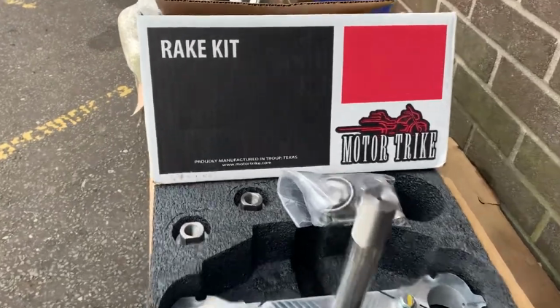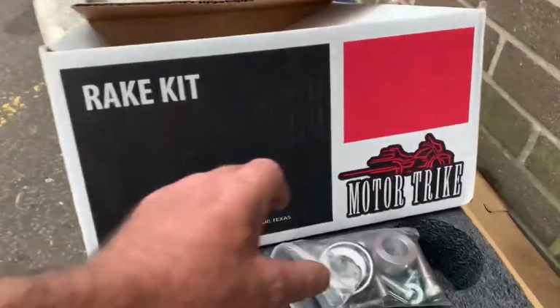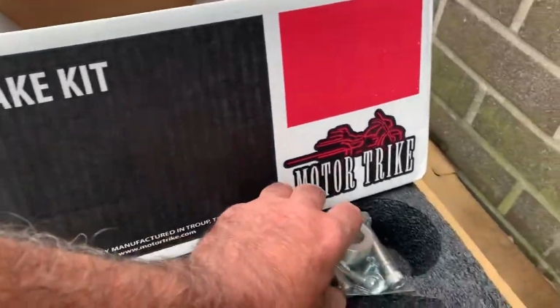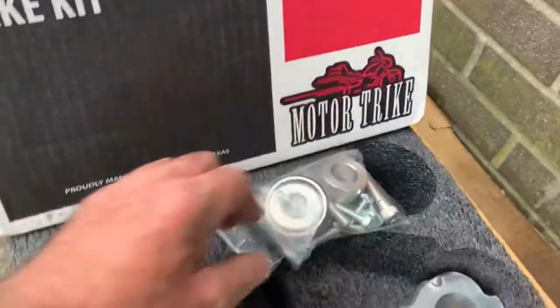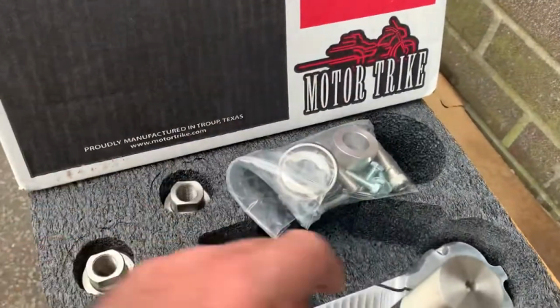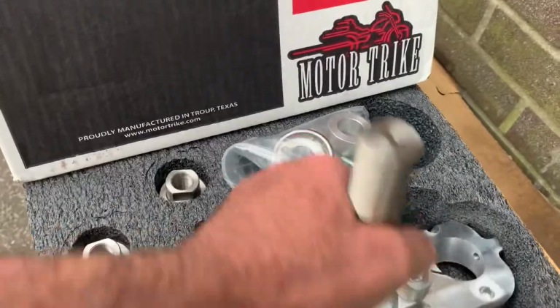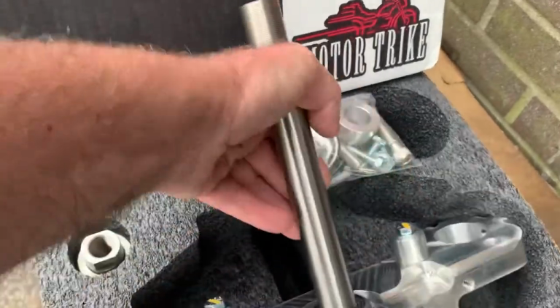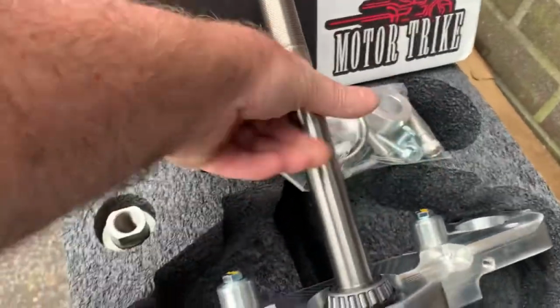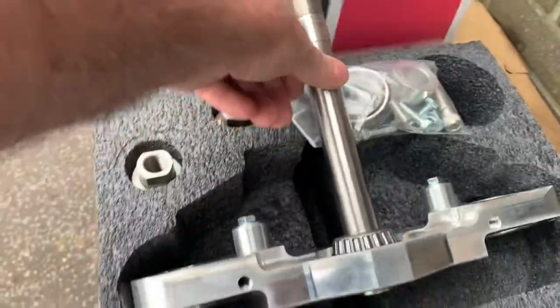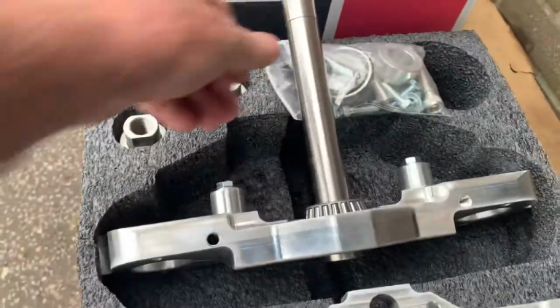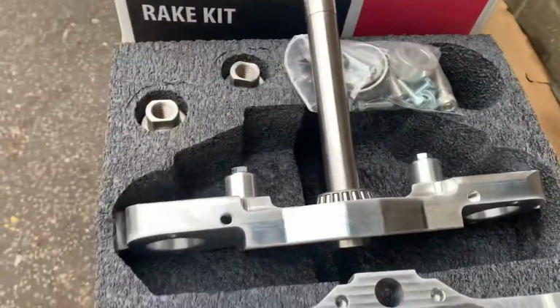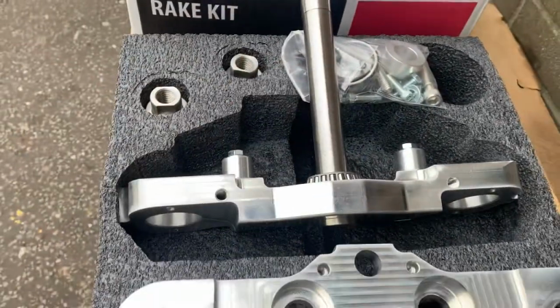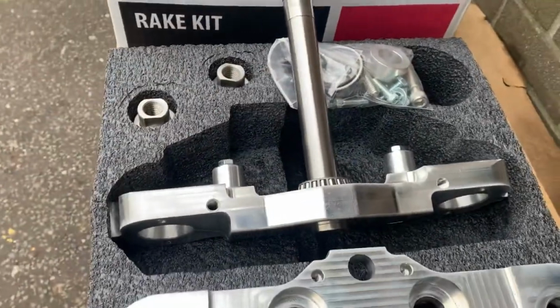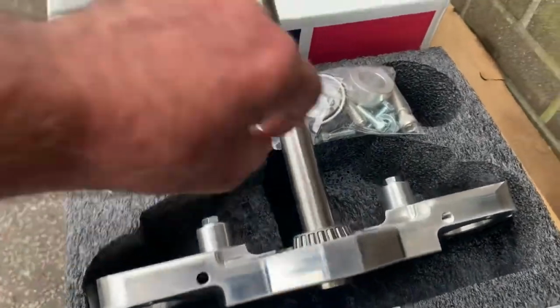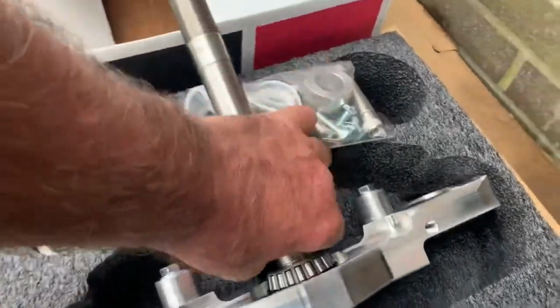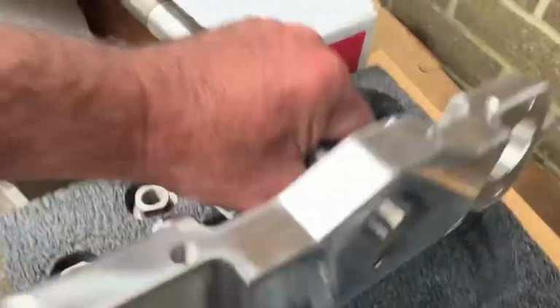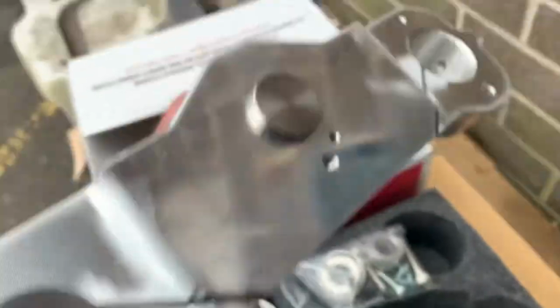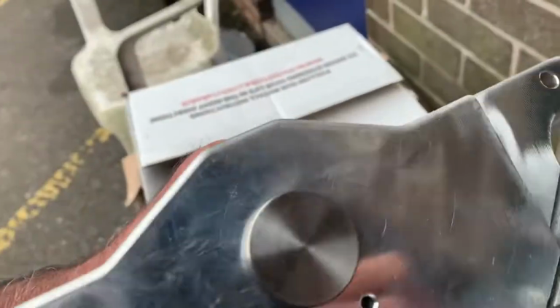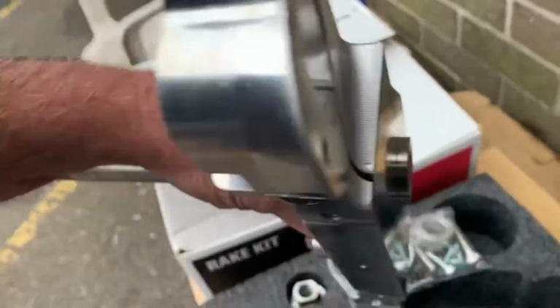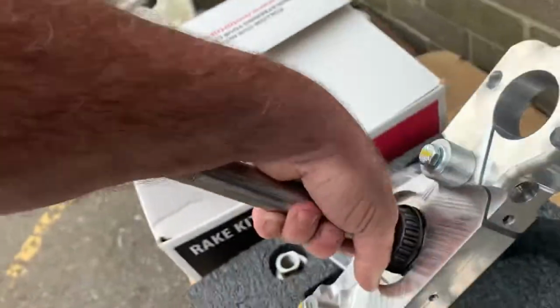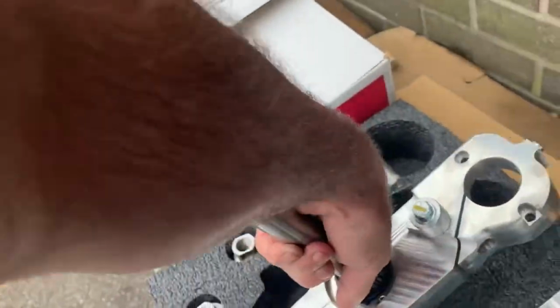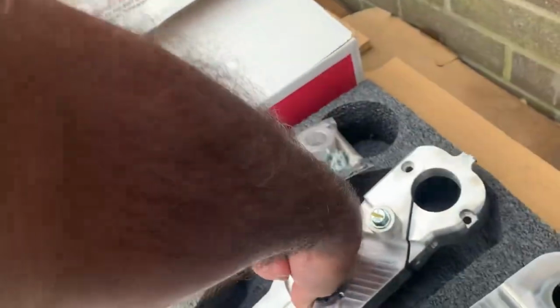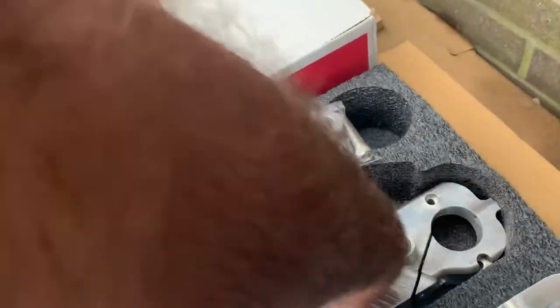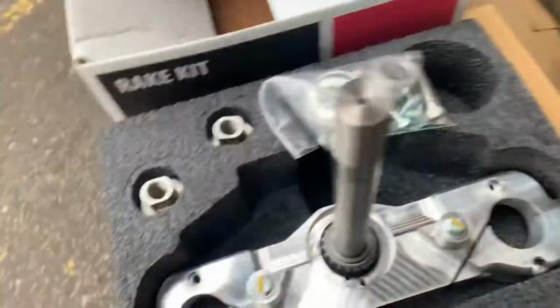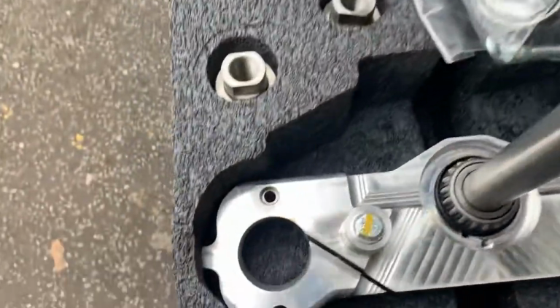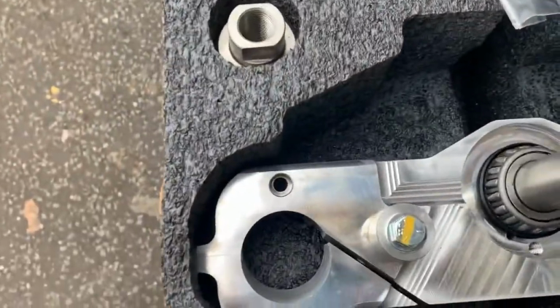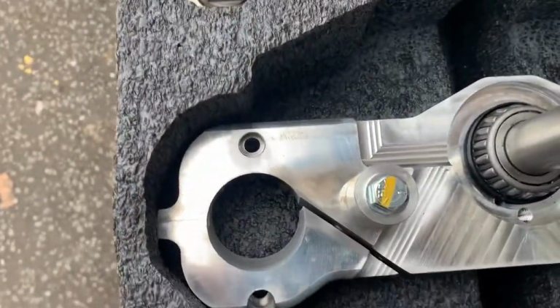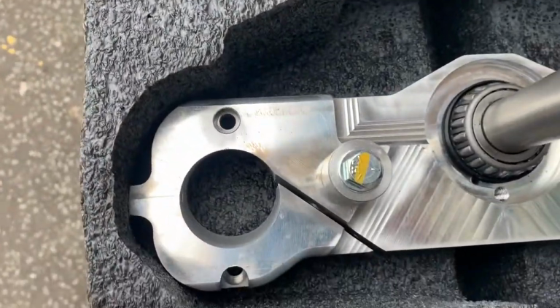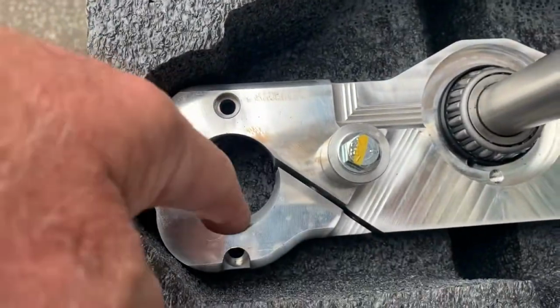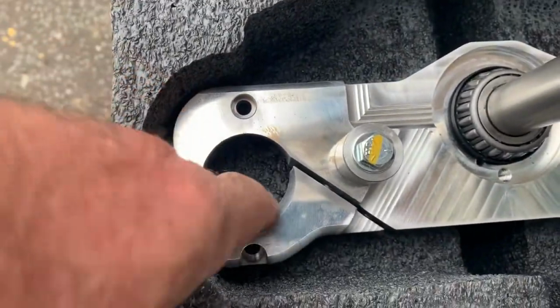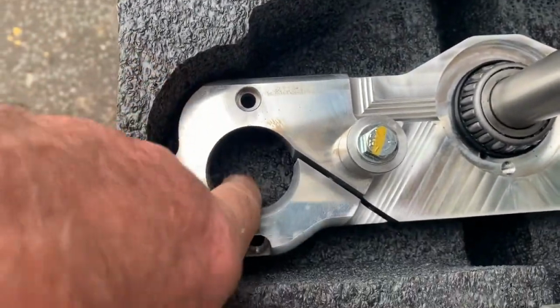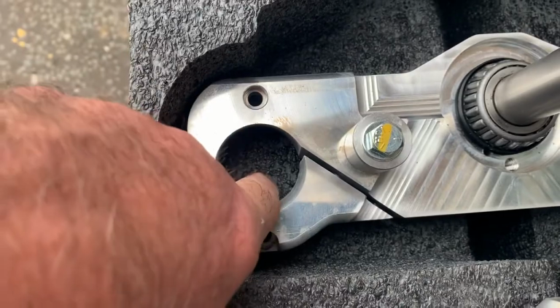But a beautiful bit of kit, as I say — all CNC machined. You can see the quality of this thing, really over-engineered. This is a rake triple tree. If you look down at the holes, you can see this is angled.